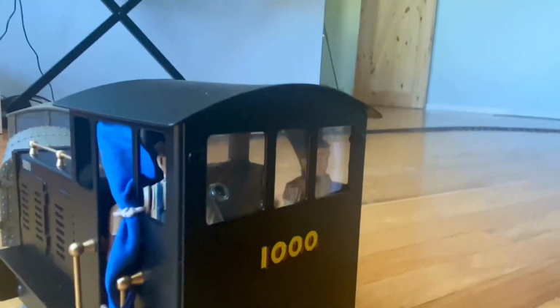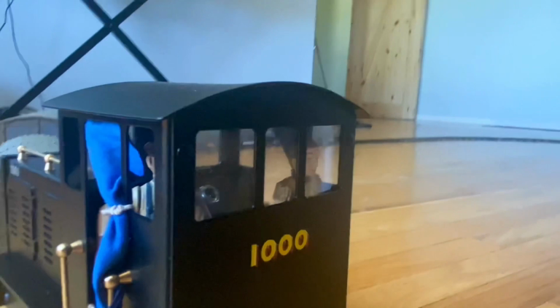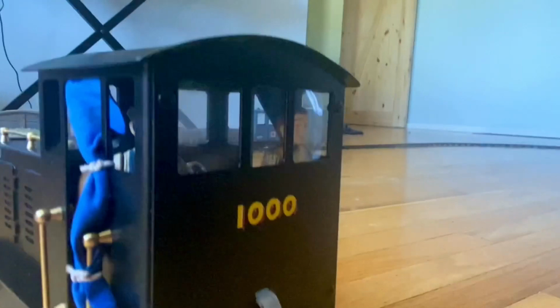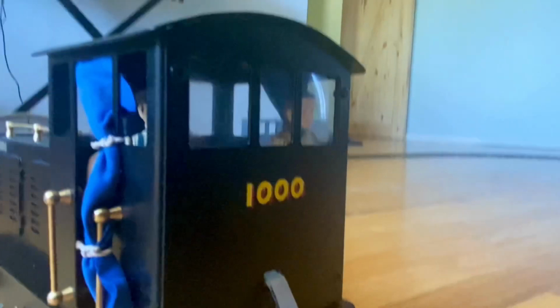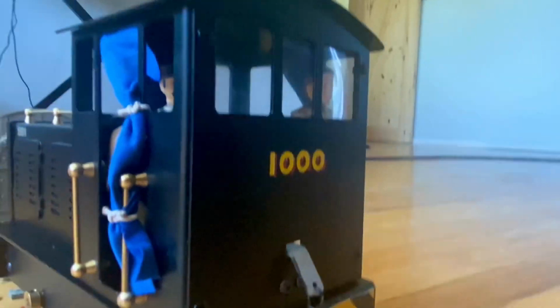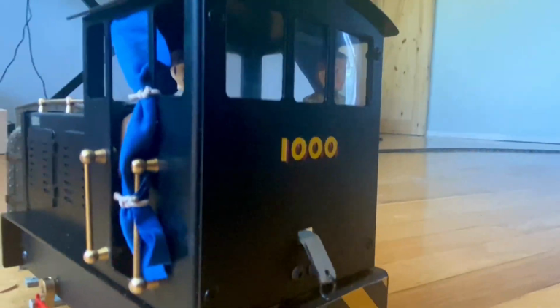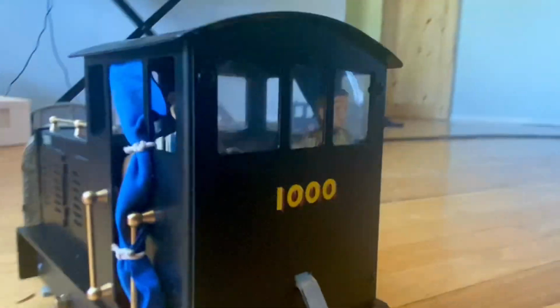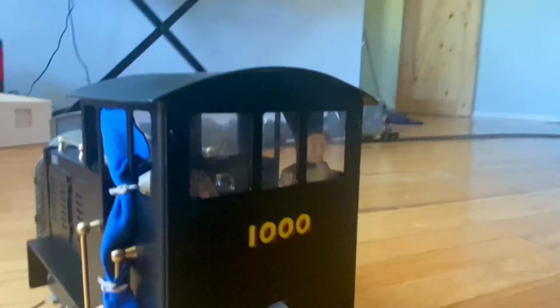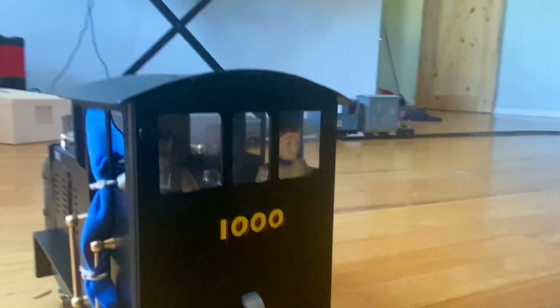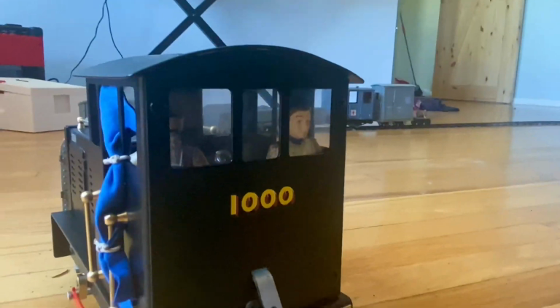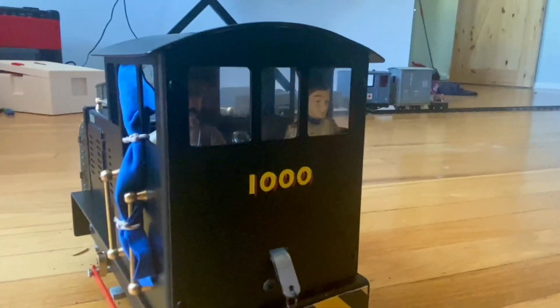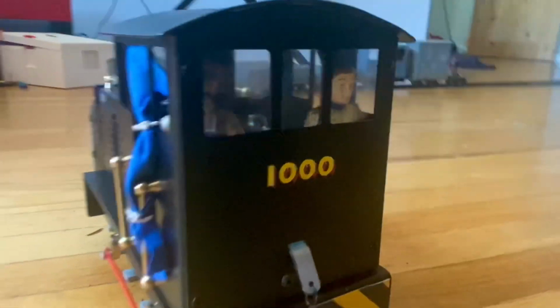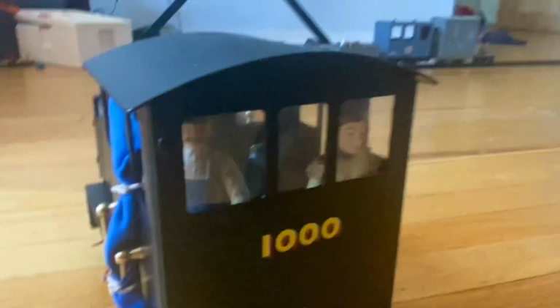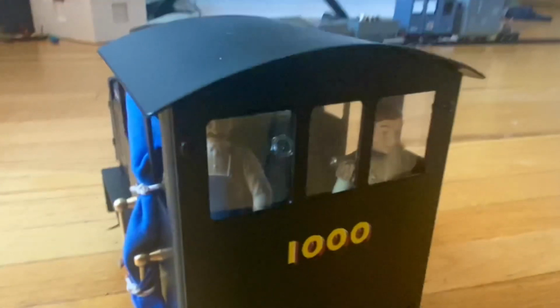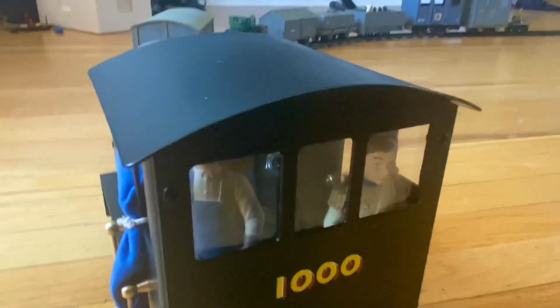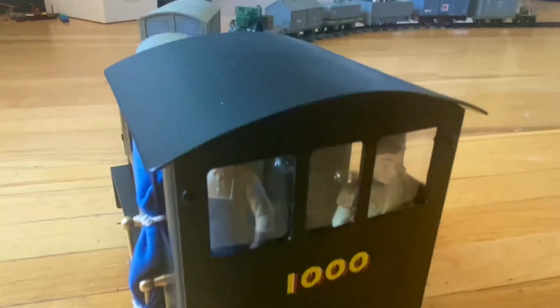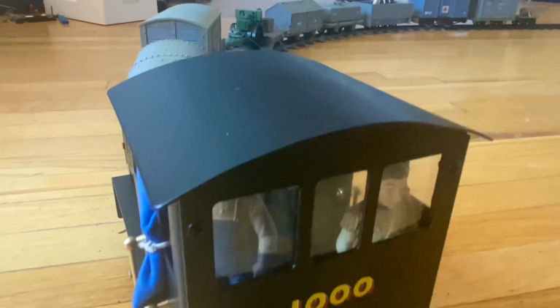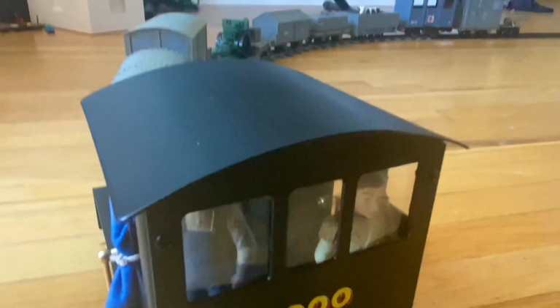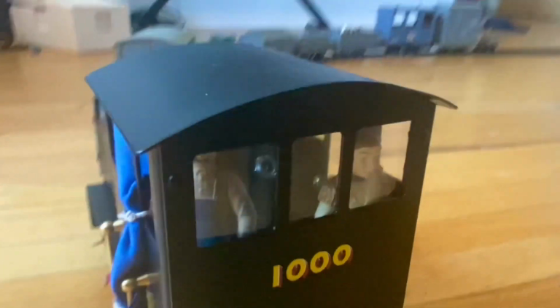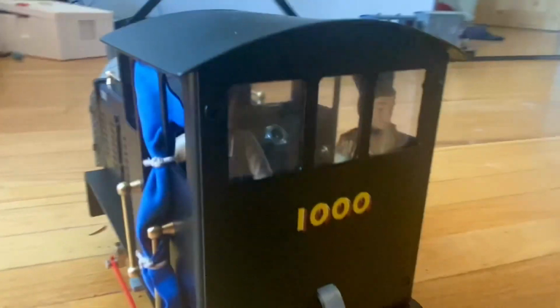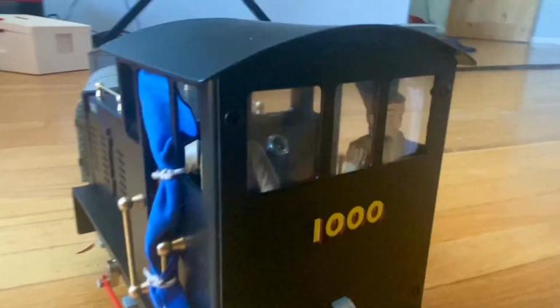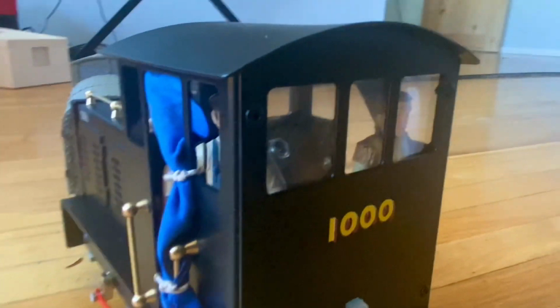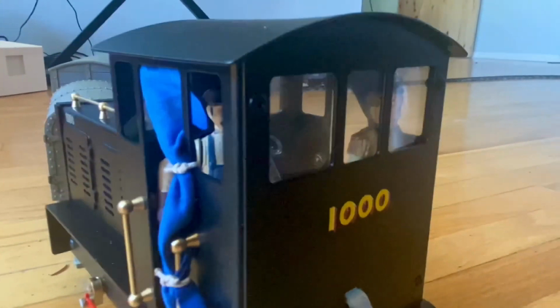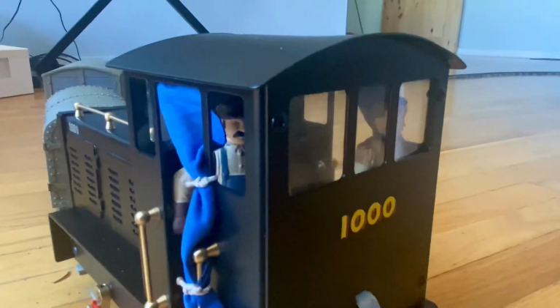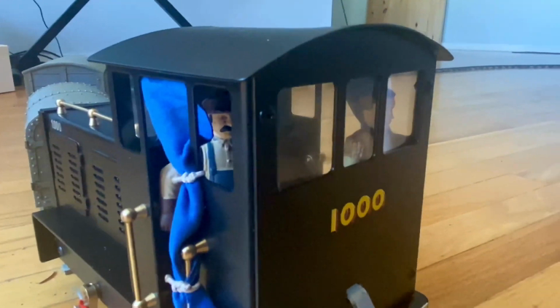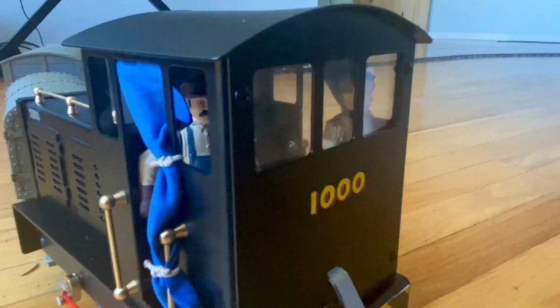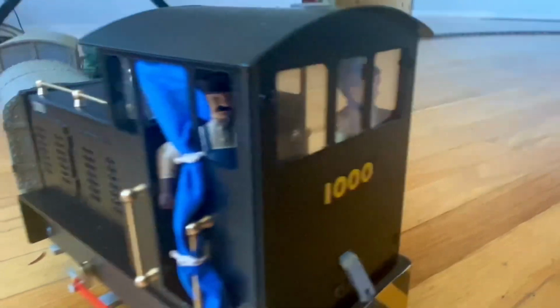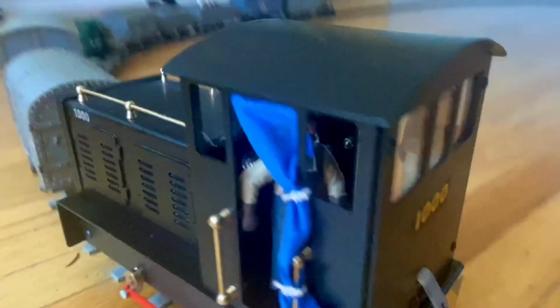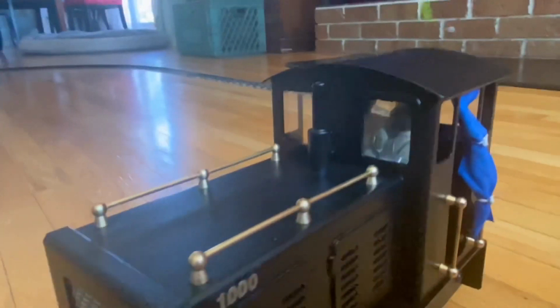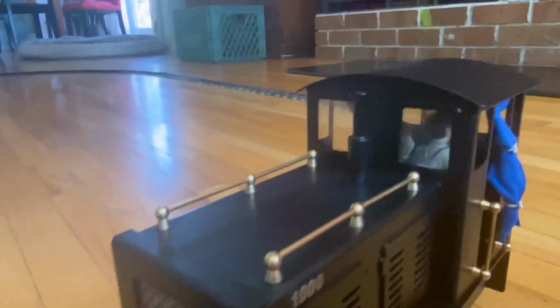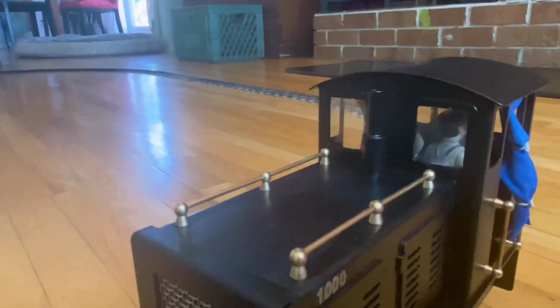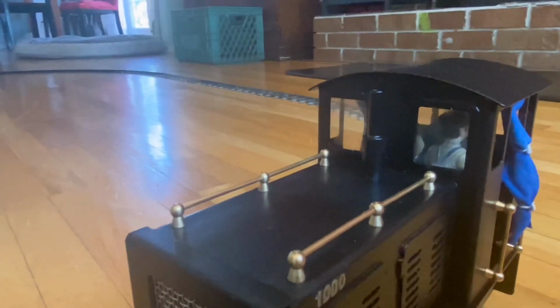Another simple mod that really sets things off is the window glazing. I found some clear packaging plastic and put it on the rear and on the front.